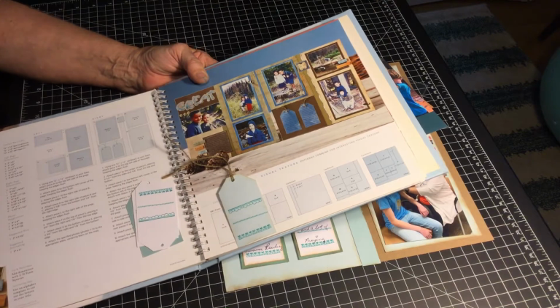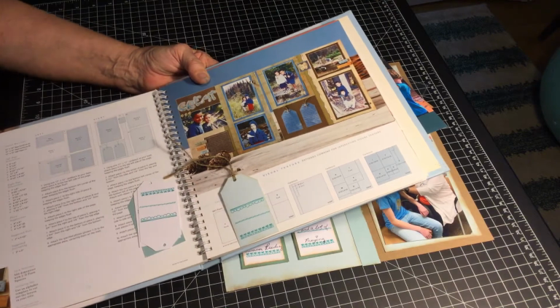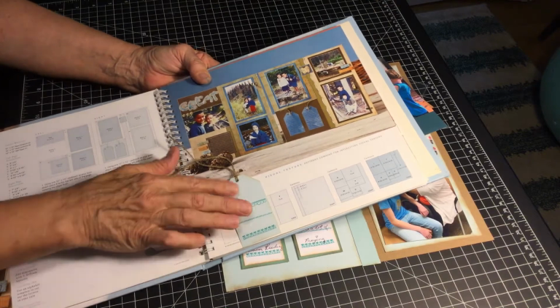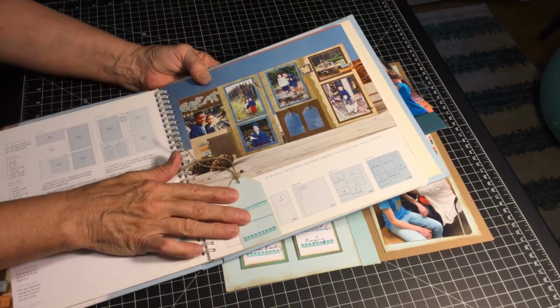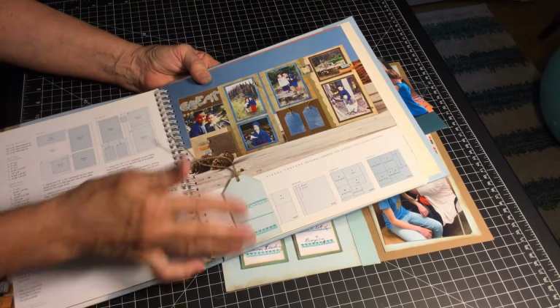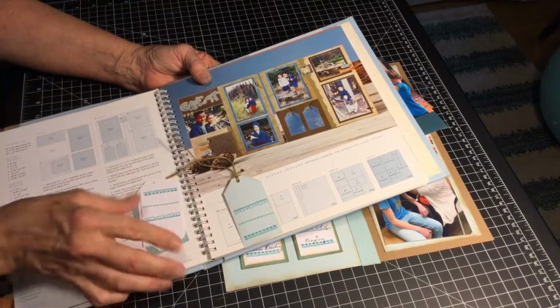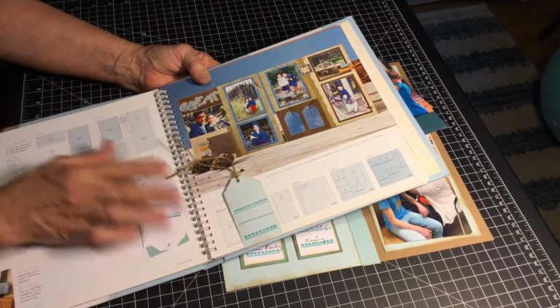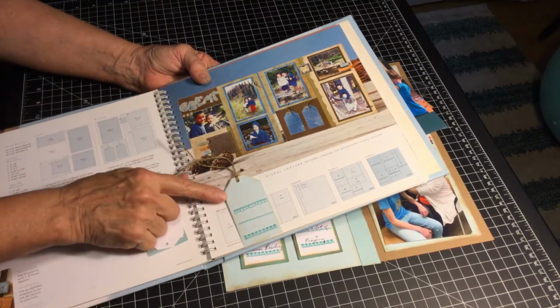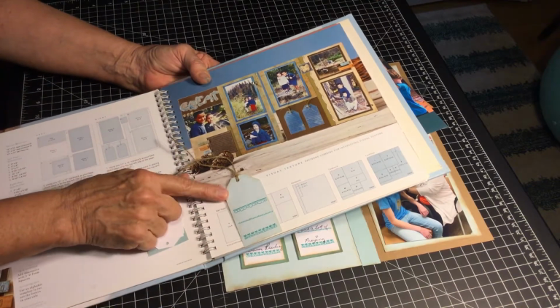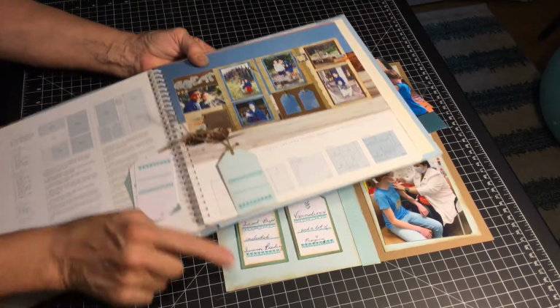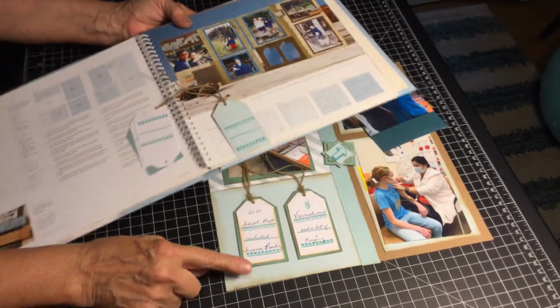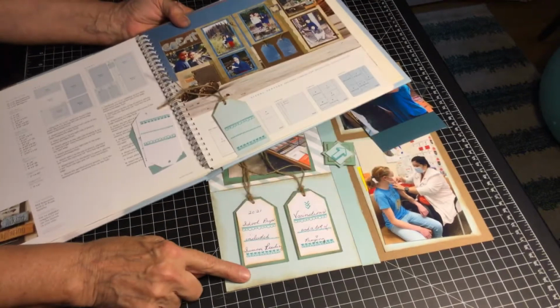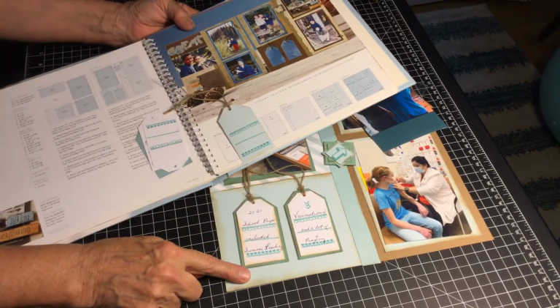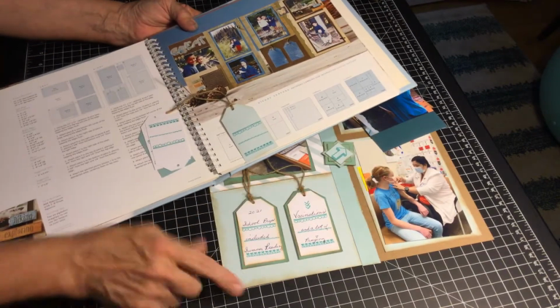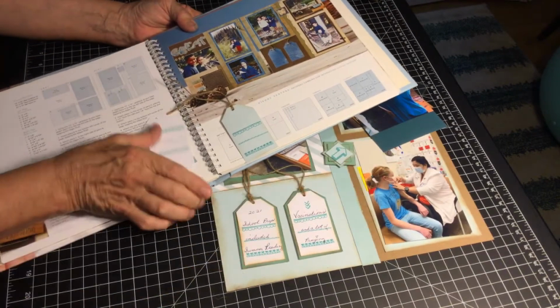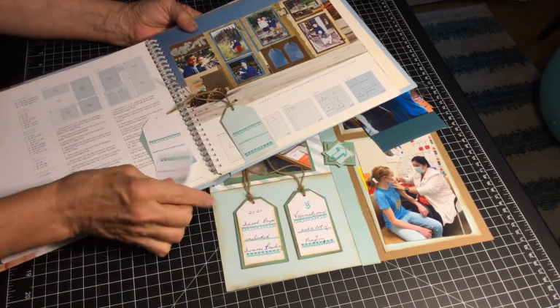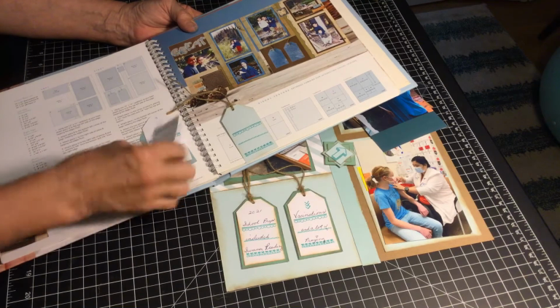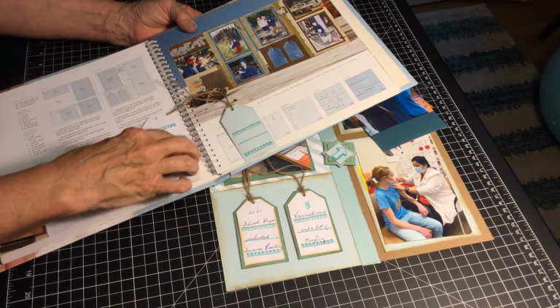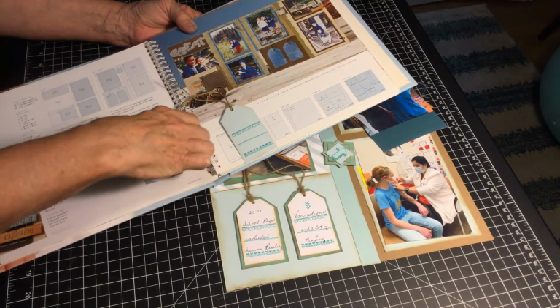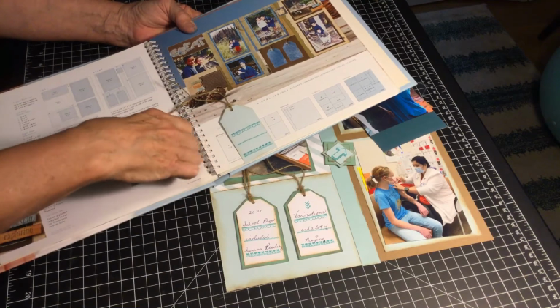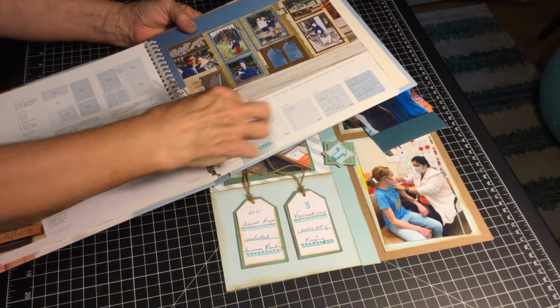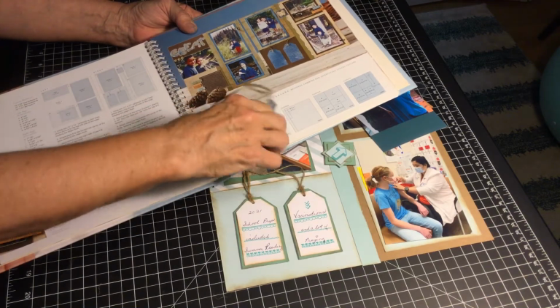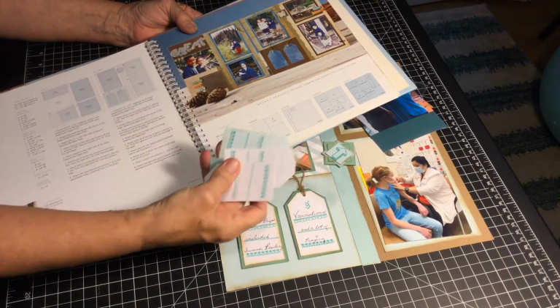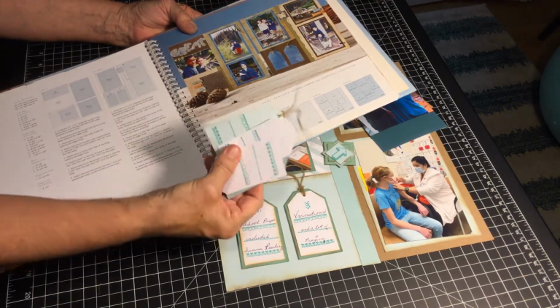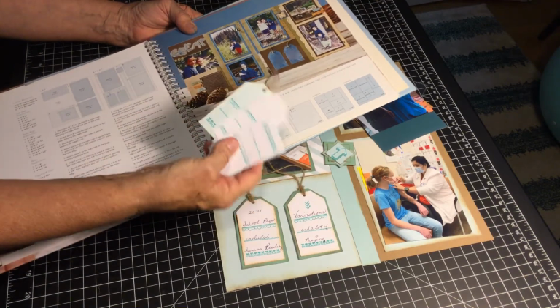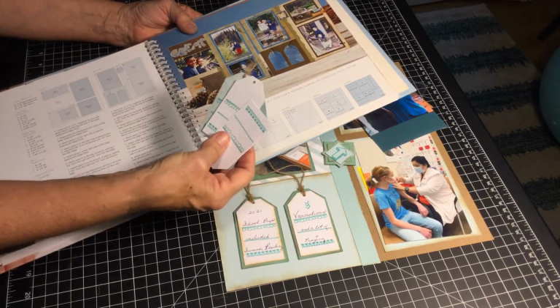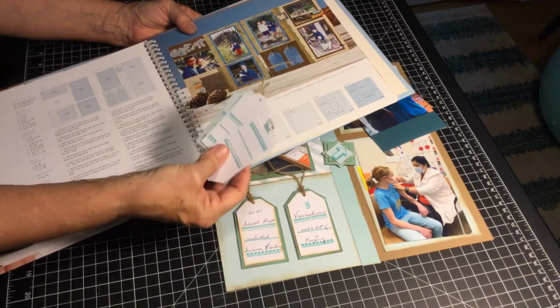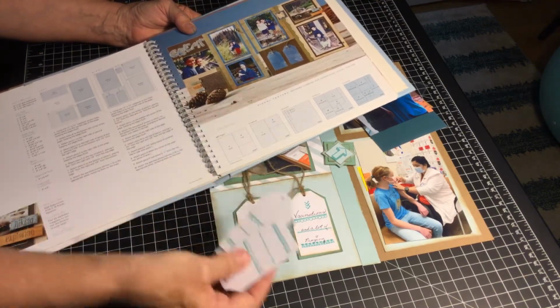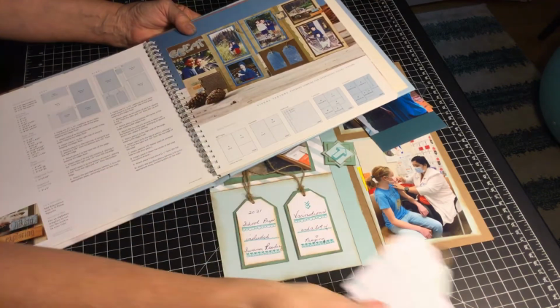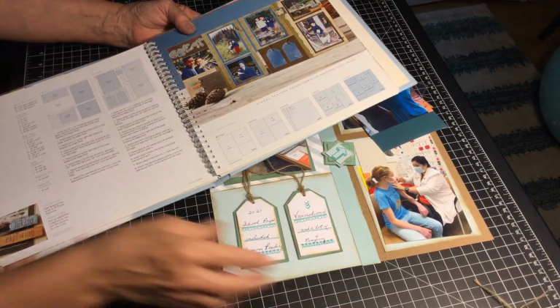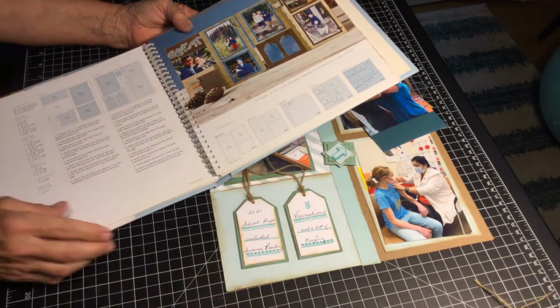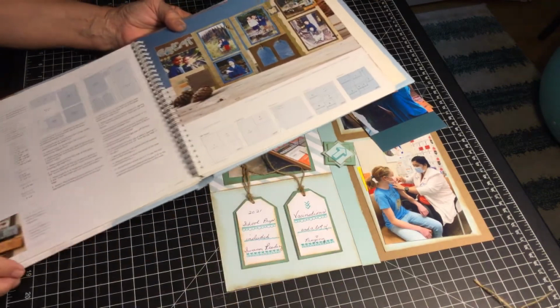You could just write on these tags. You could leave them the original size or you can layer them. I sort of like the tags so I'm going to save them for another layout.